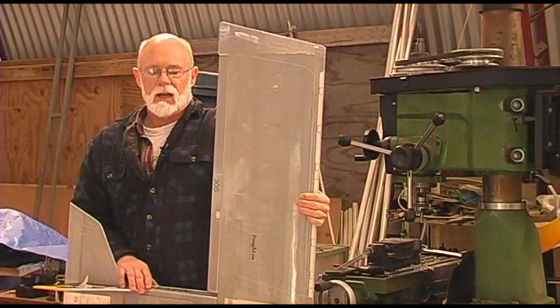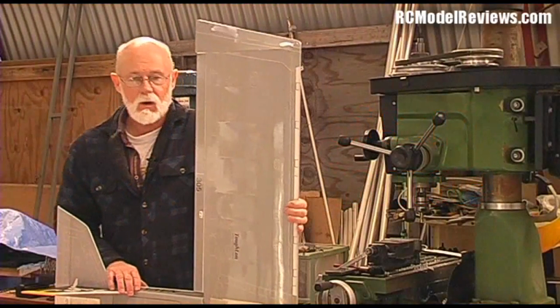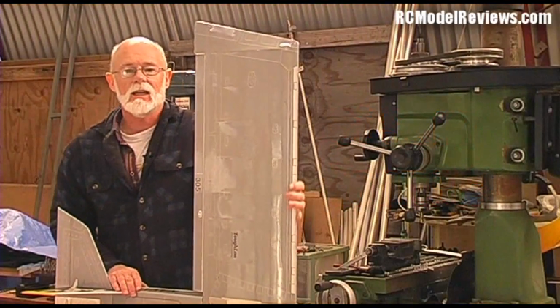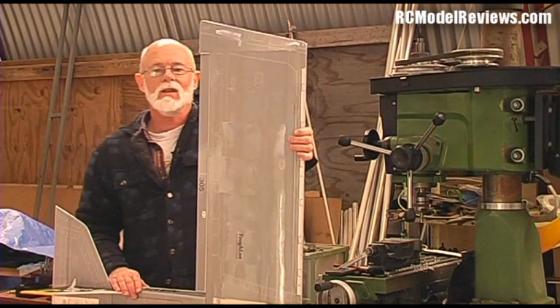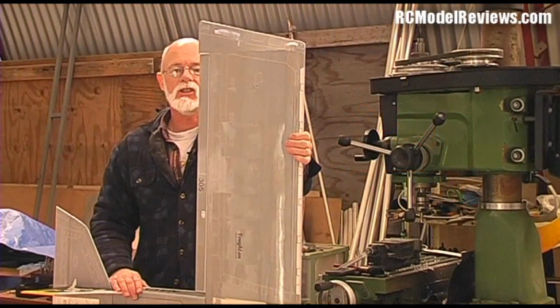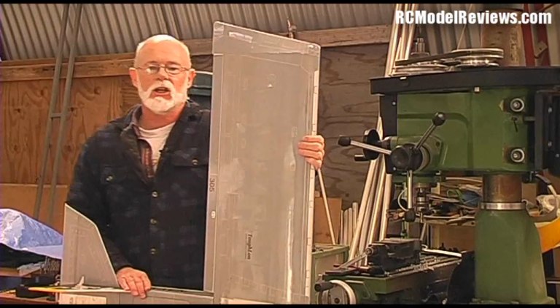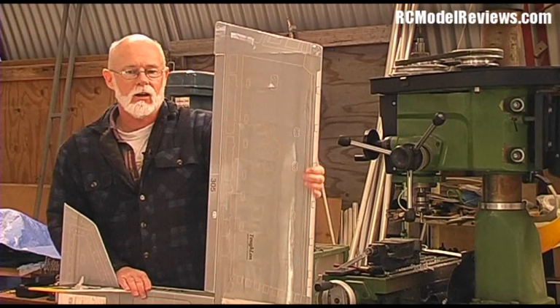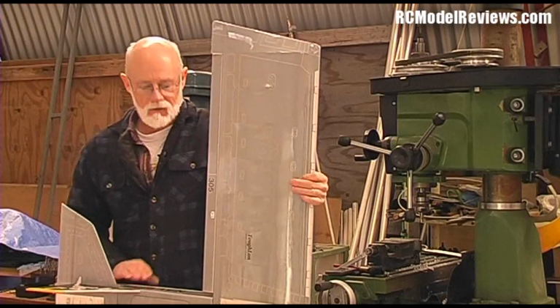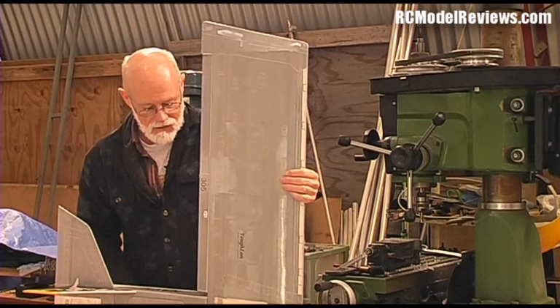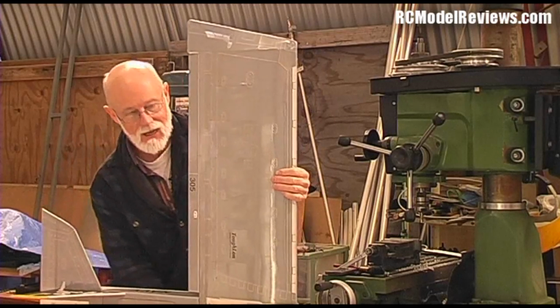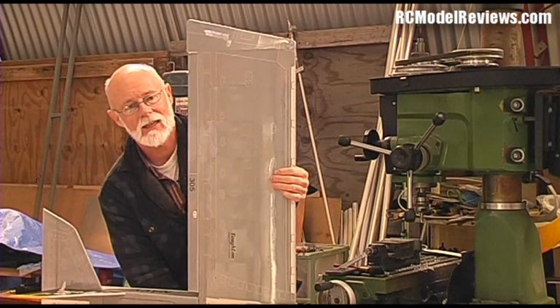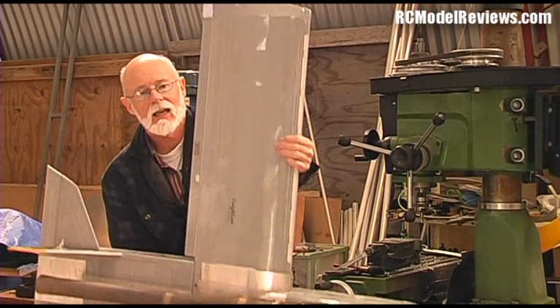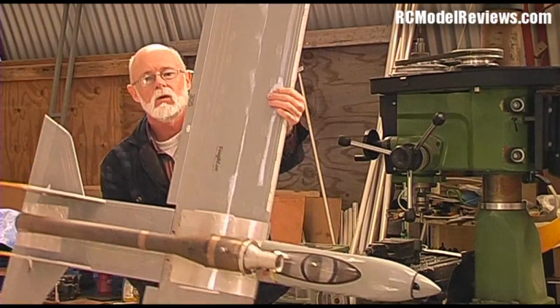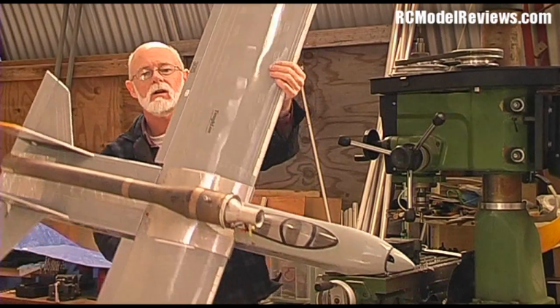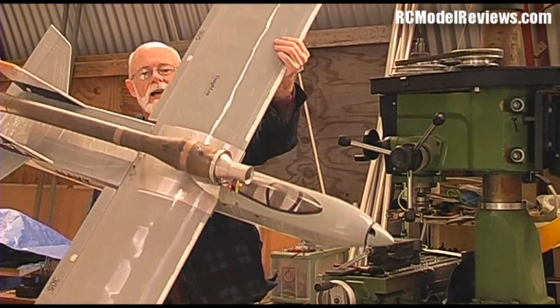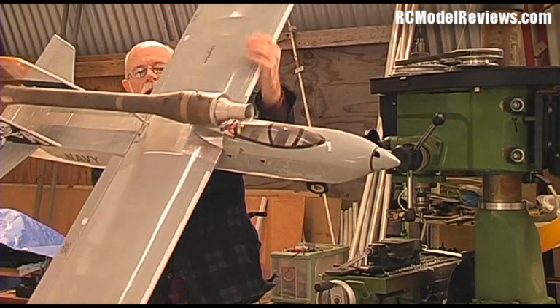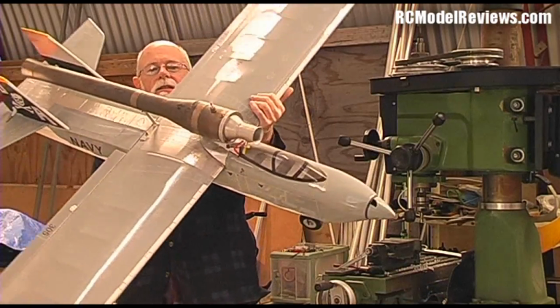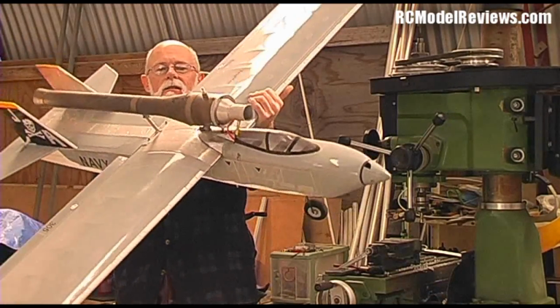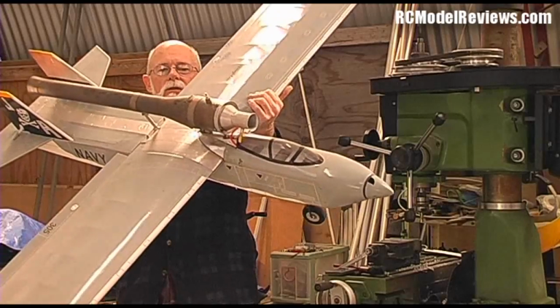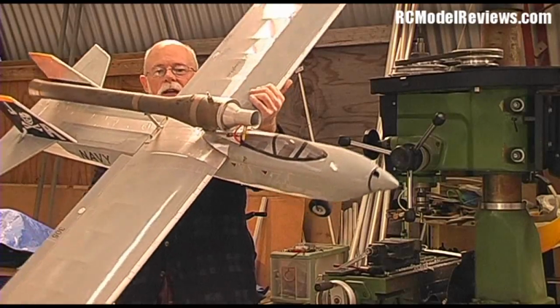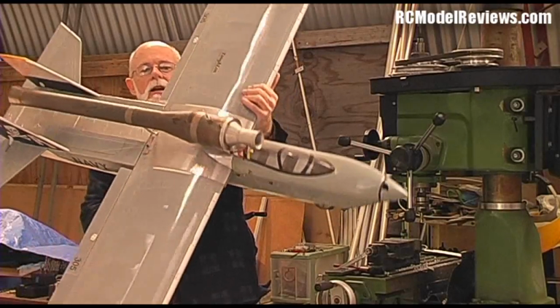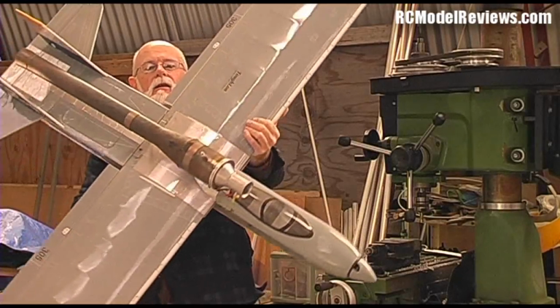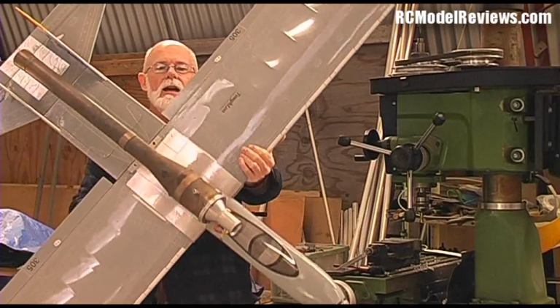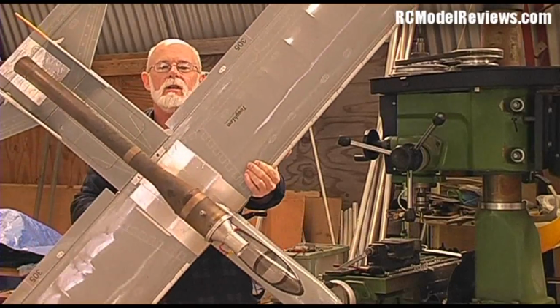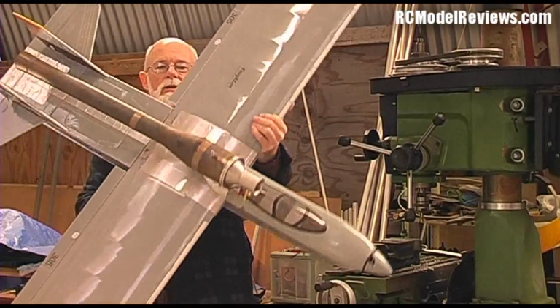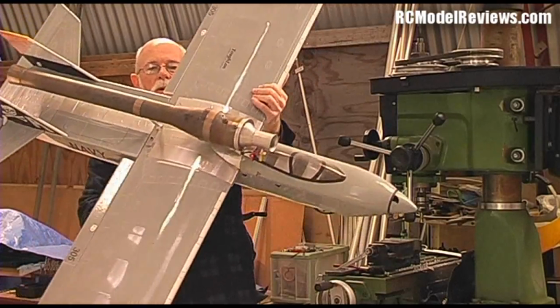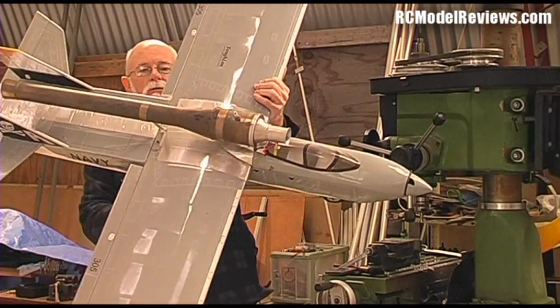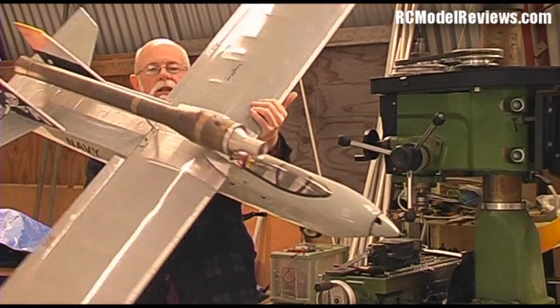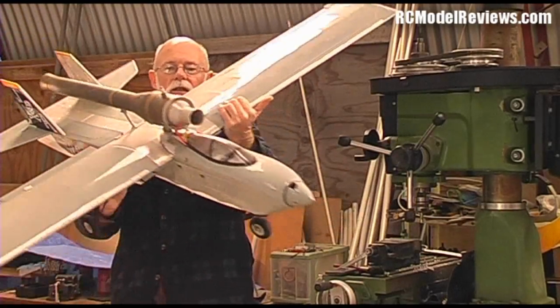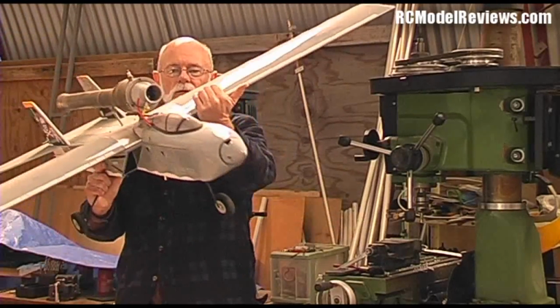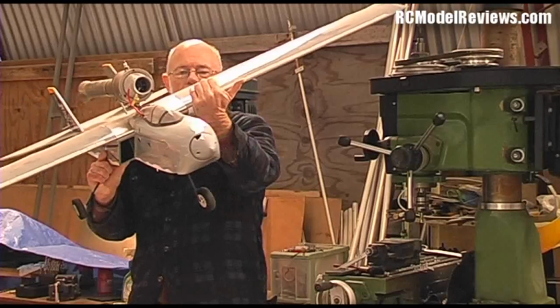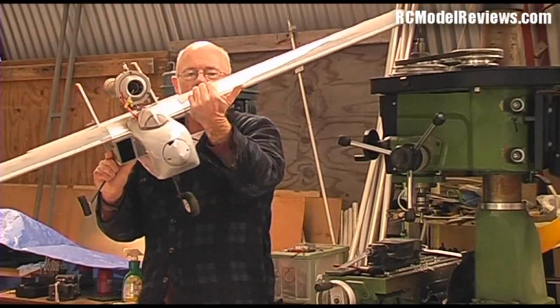G'day there, welcome again to the XJET channel. I'm holding in my hands today the World Models Tamecat ARF model that I've put this big pulse jet on, as you can see — nice big pulse jet motor.